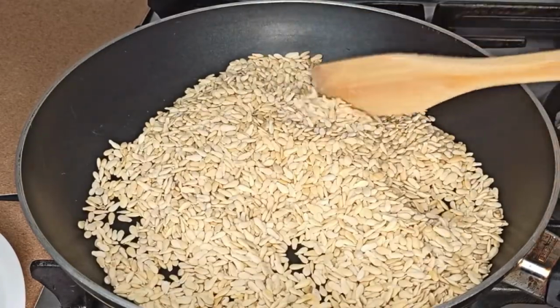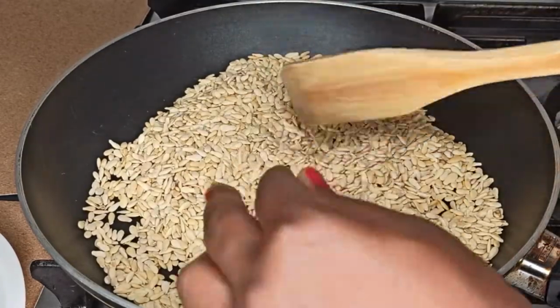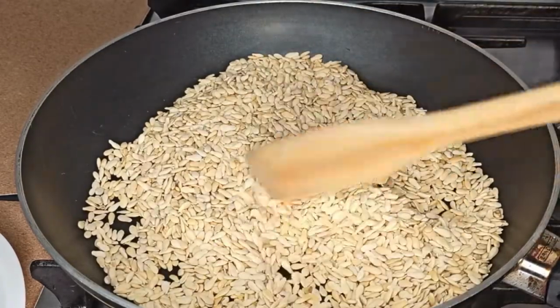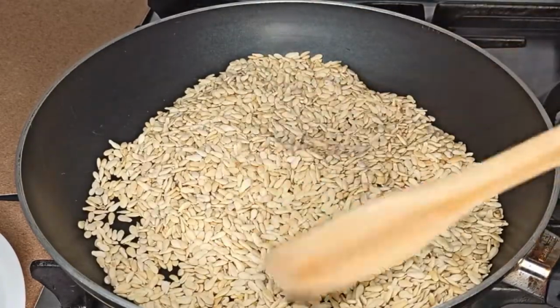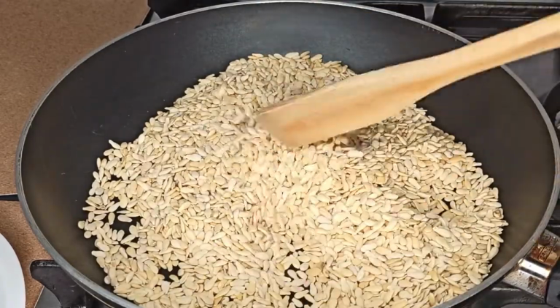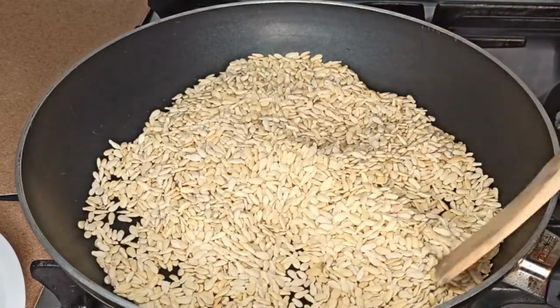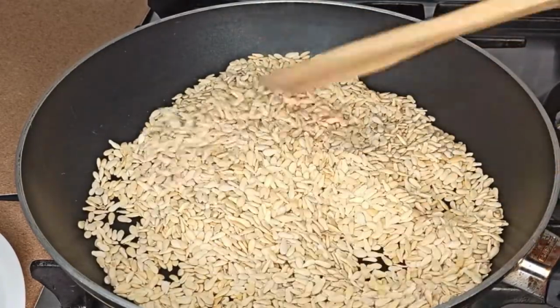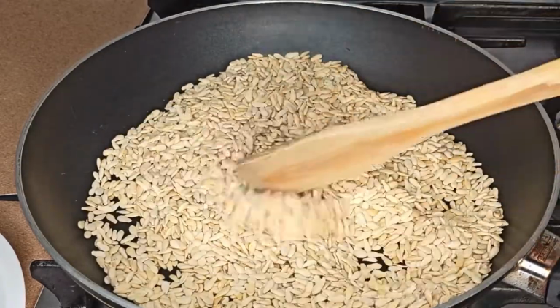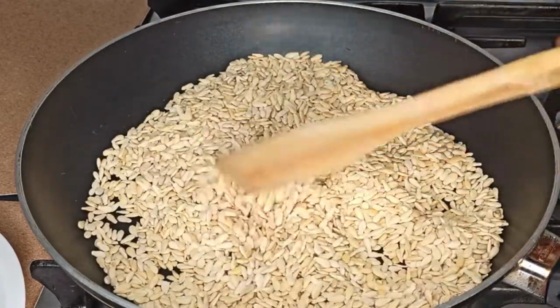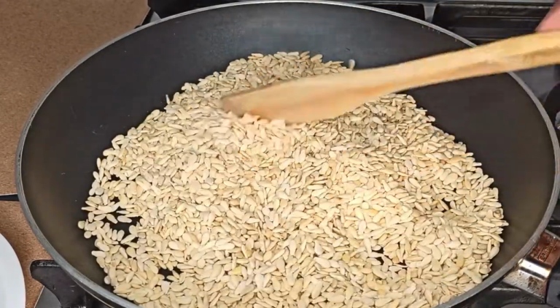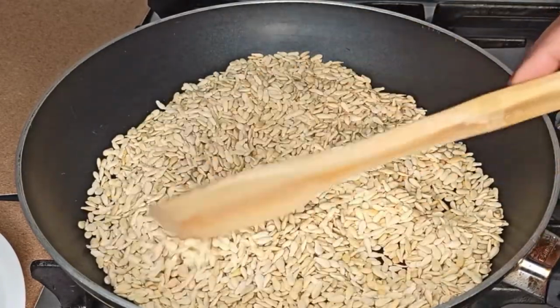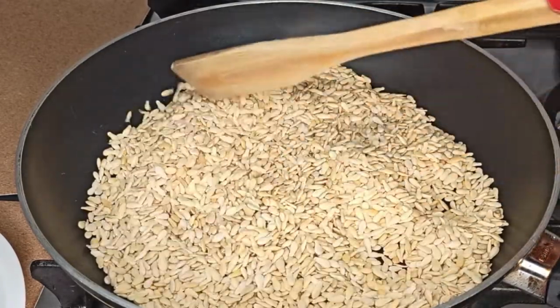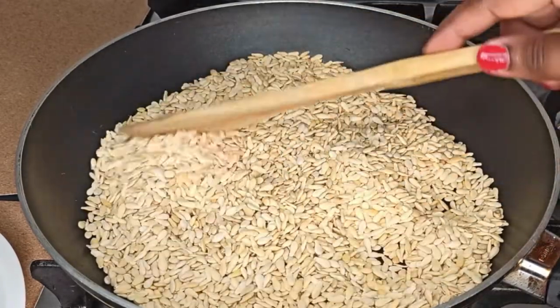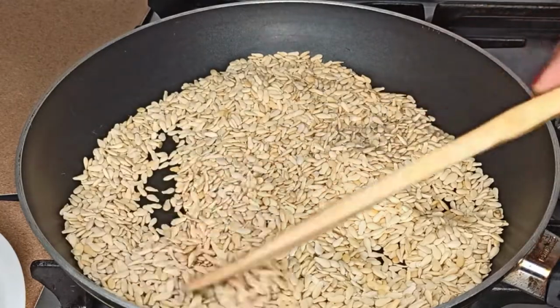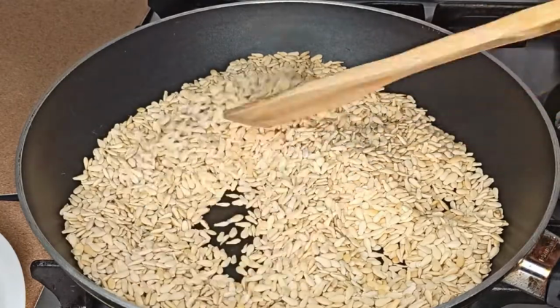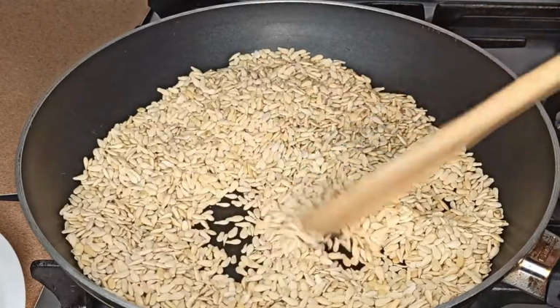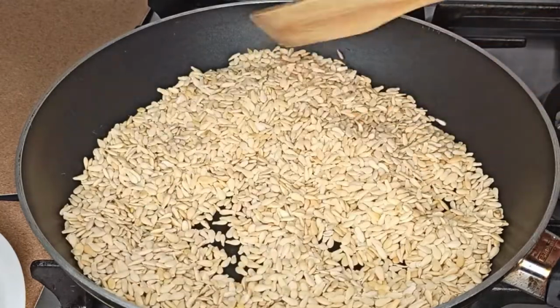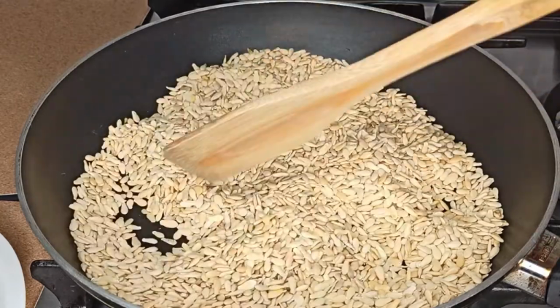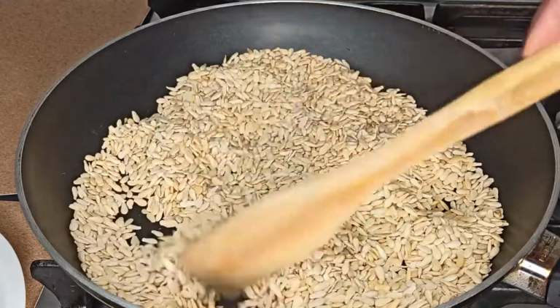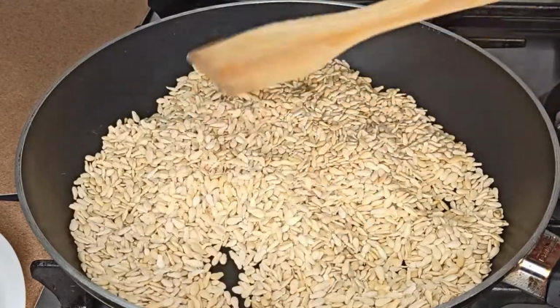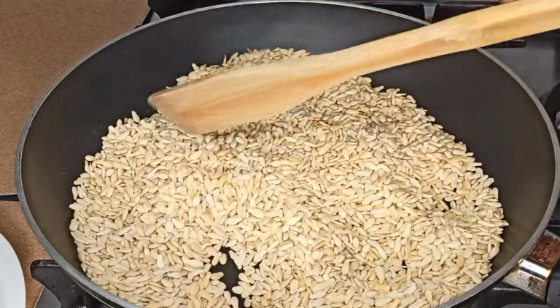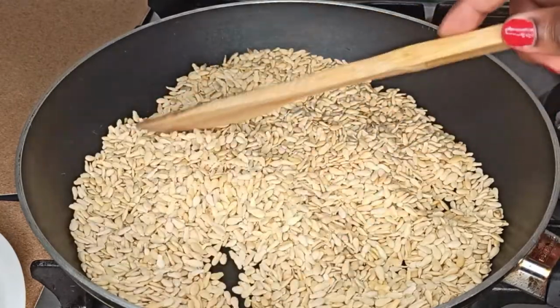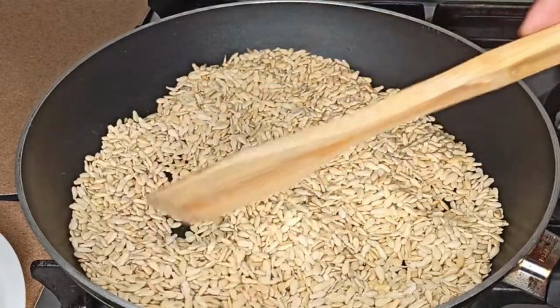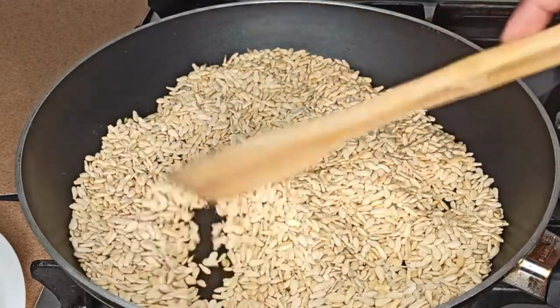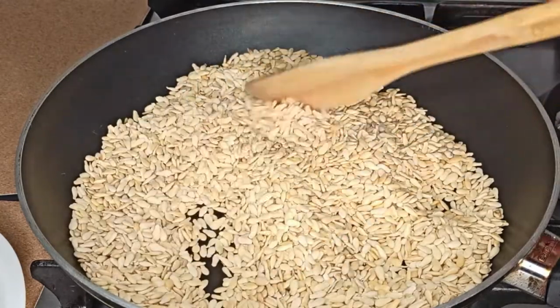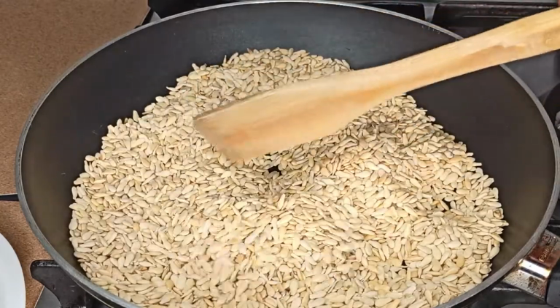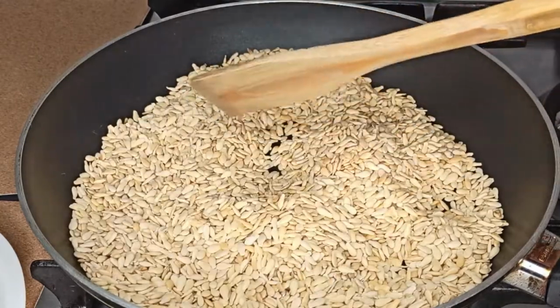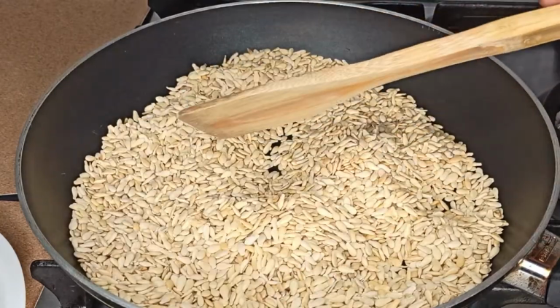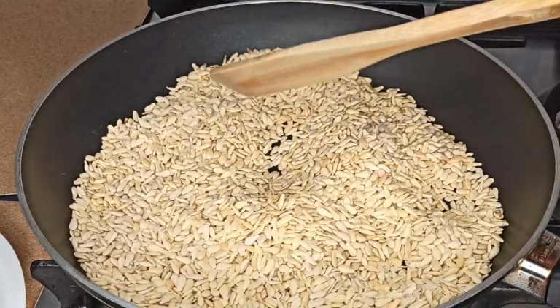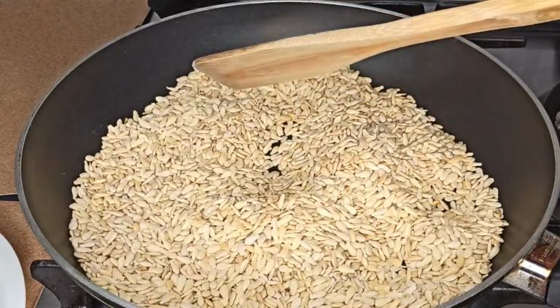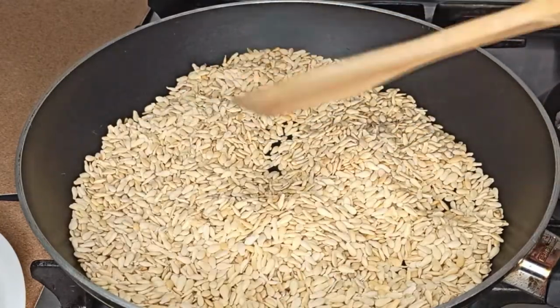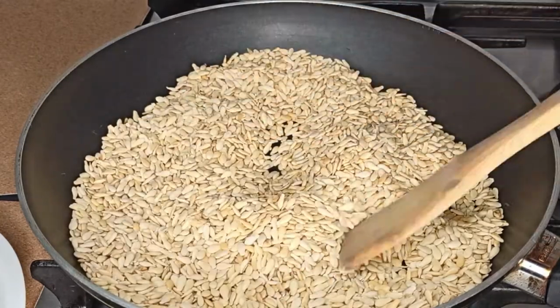You can also pour it in your baking tray and put it in the oven — 200 degrees for about 25 to 30 minutes.